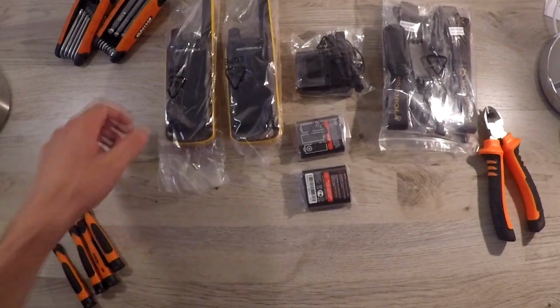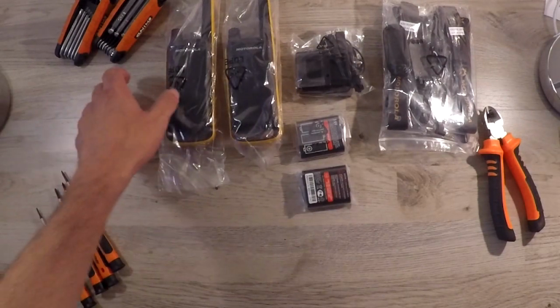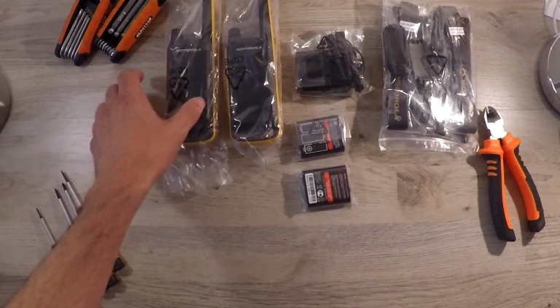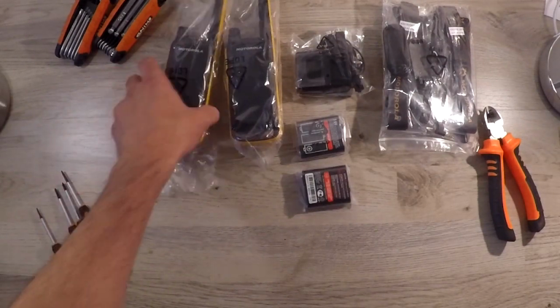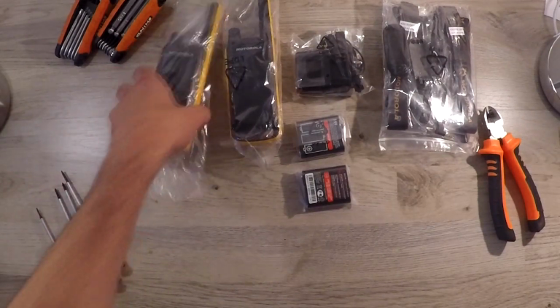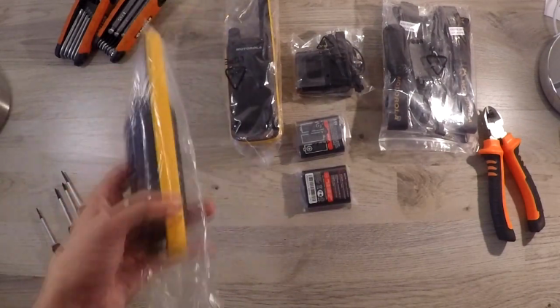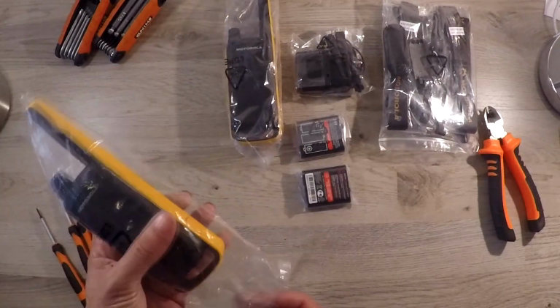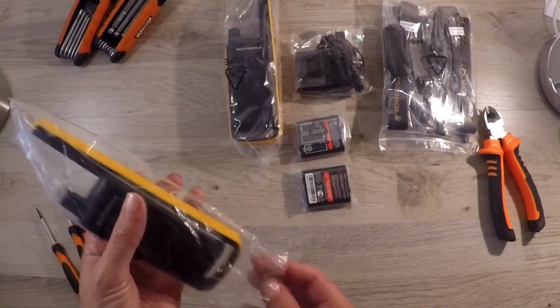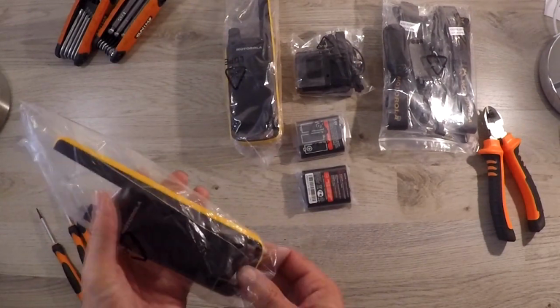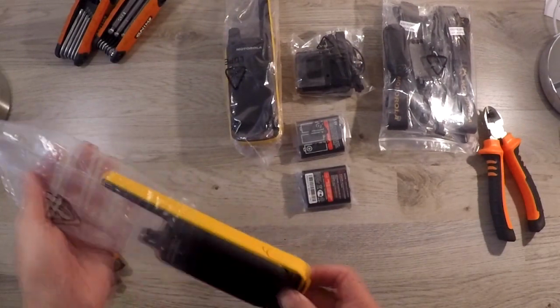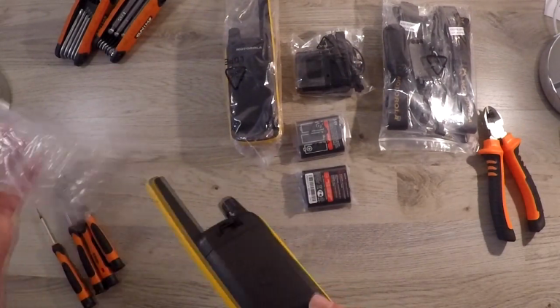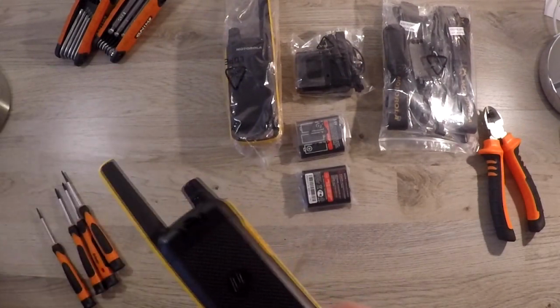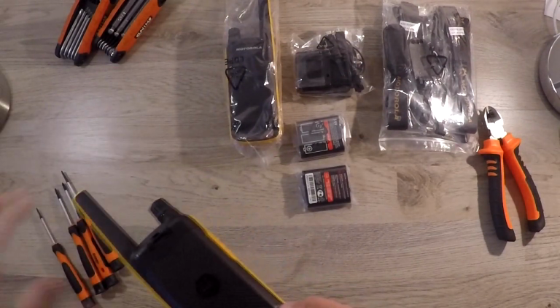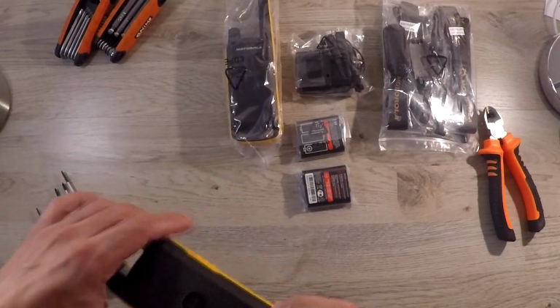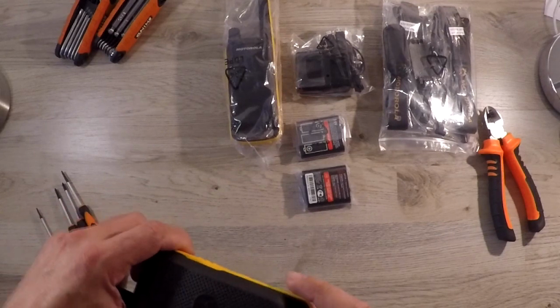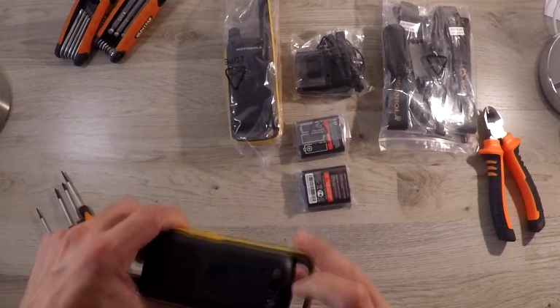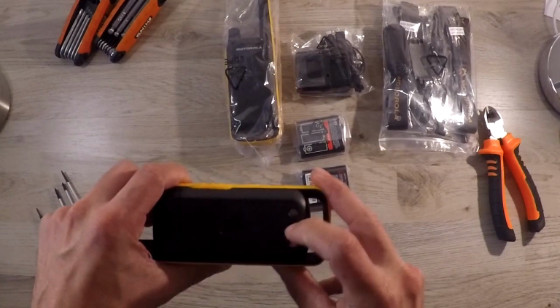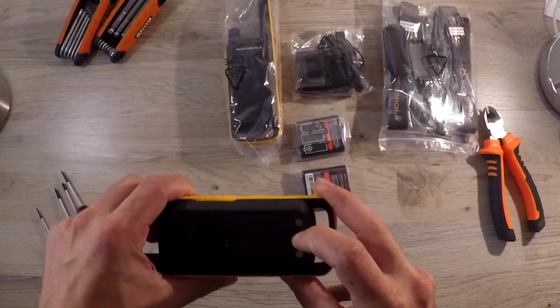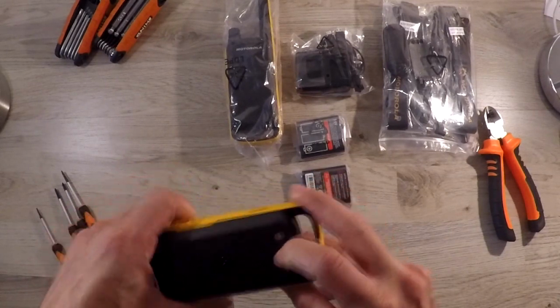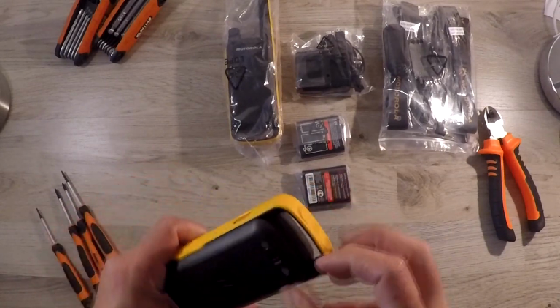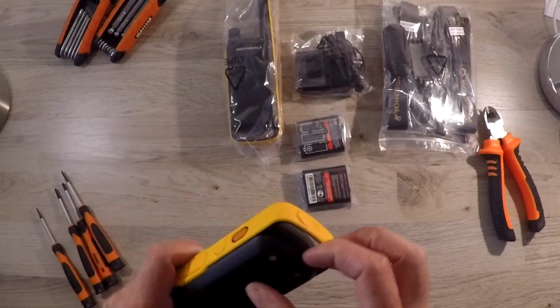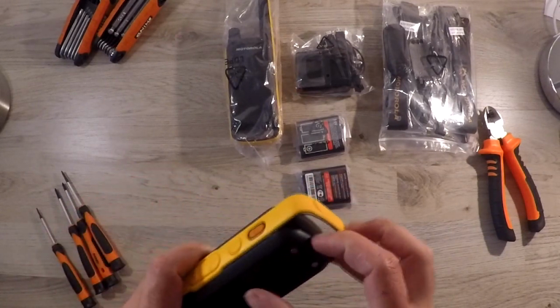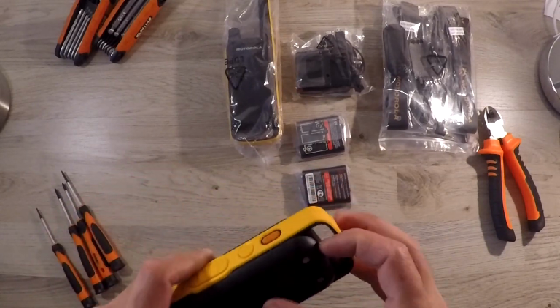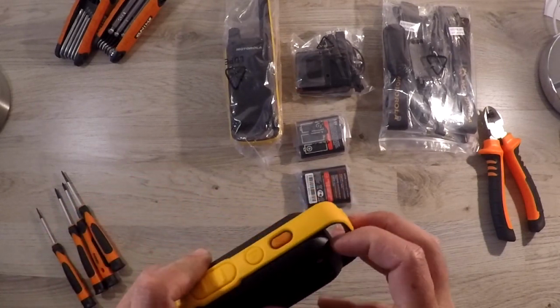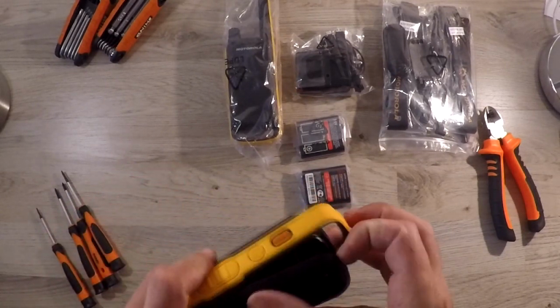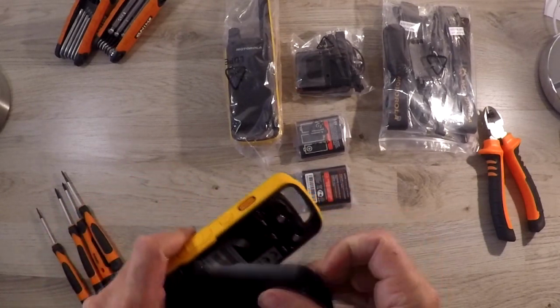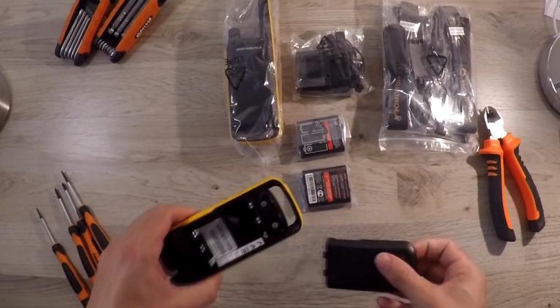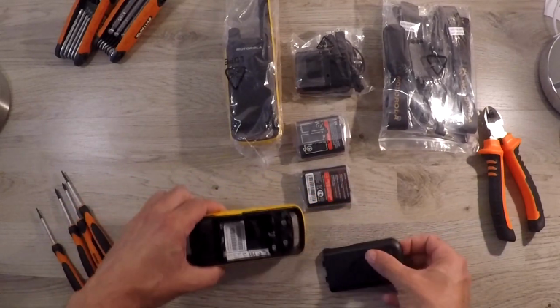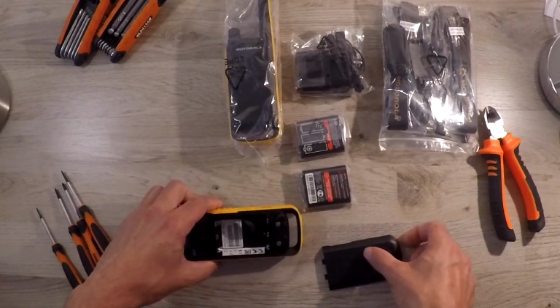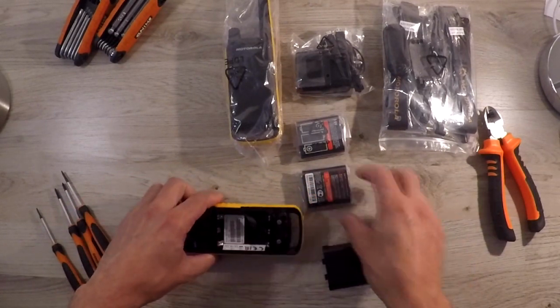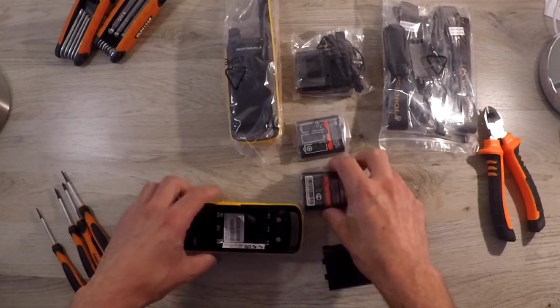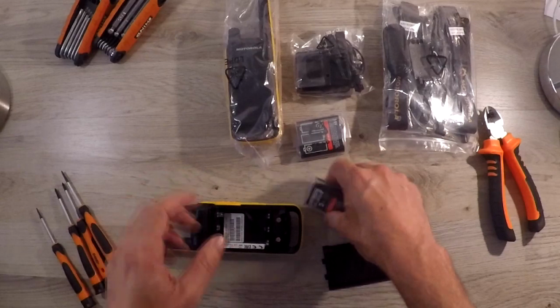And then there's this nice case to keep everything nicely together. Now let's start assembling the radios. If you like videos like this one, please subscribe to our channel or follow our page.